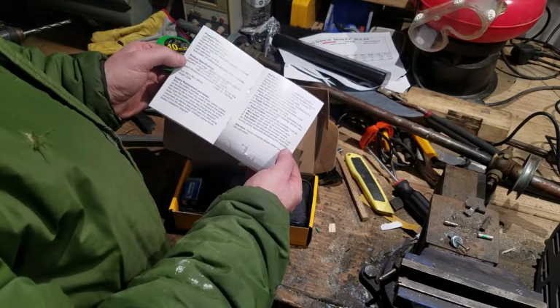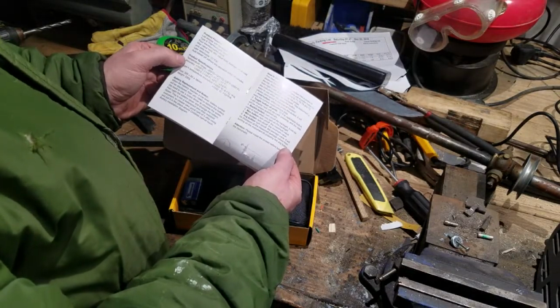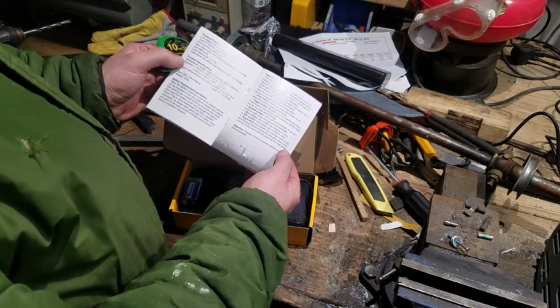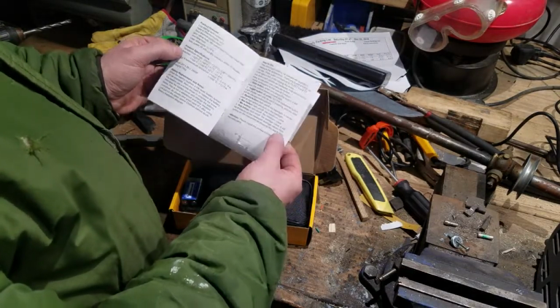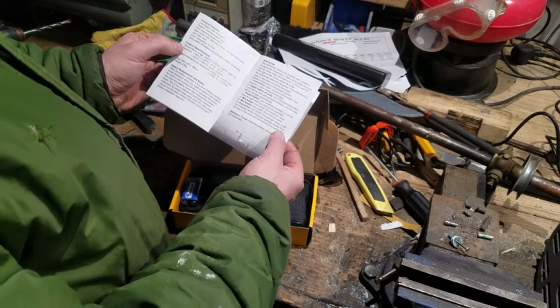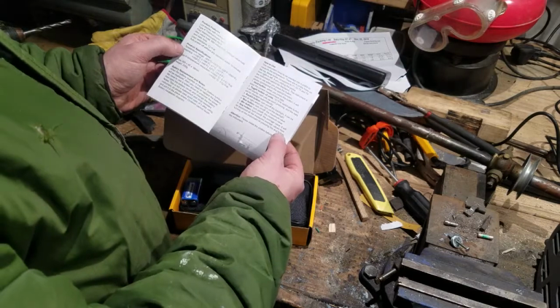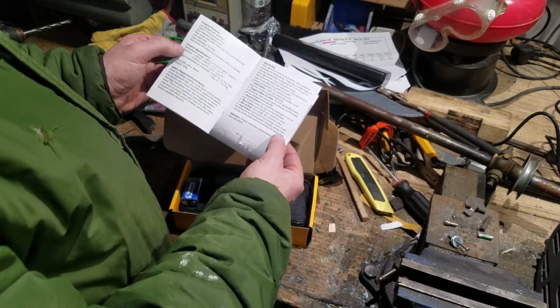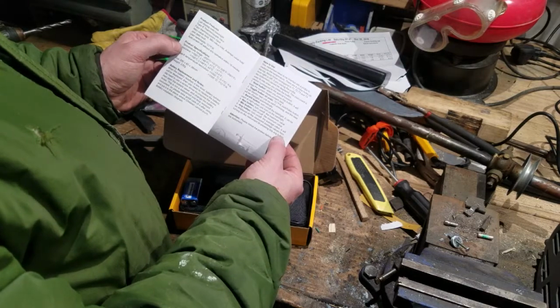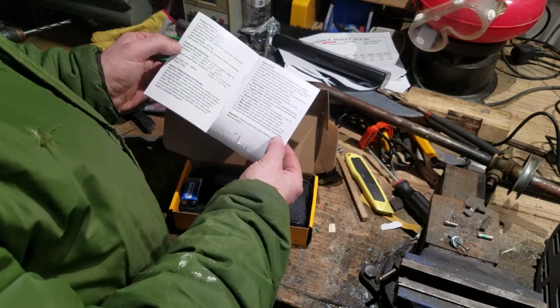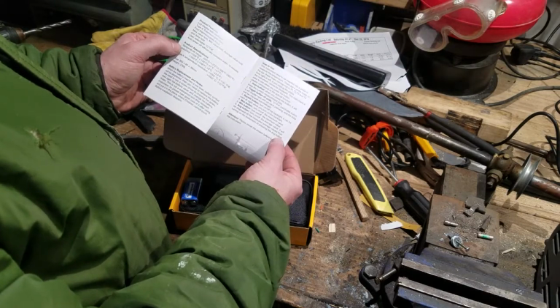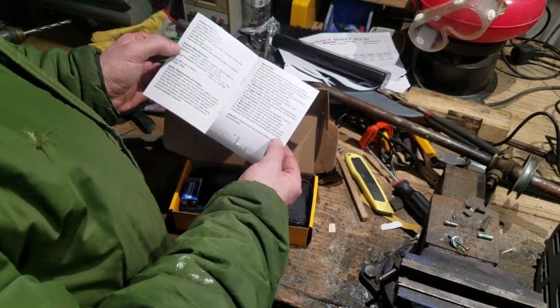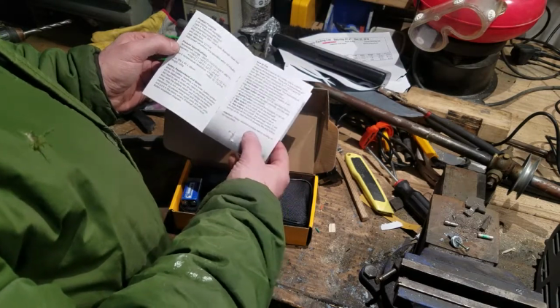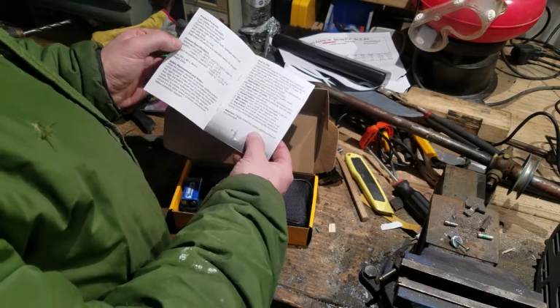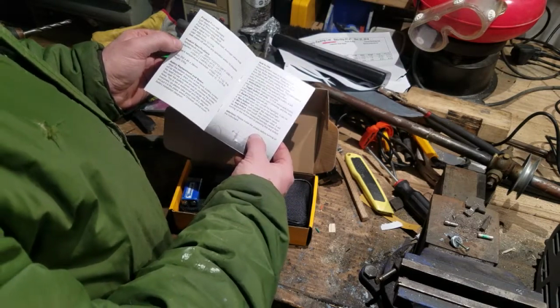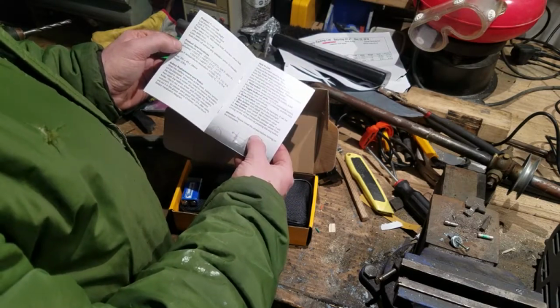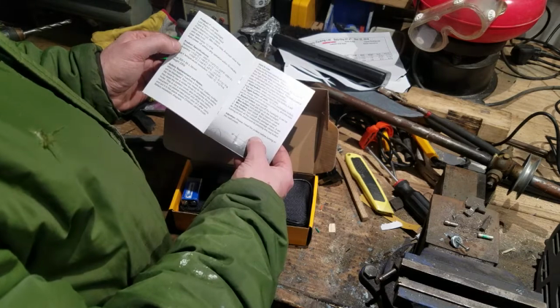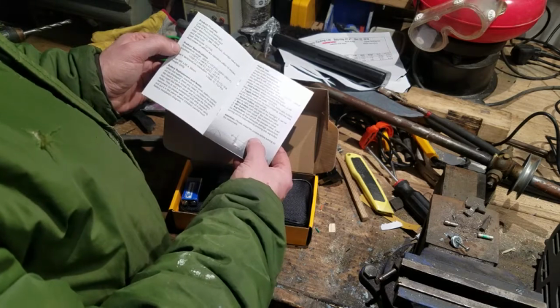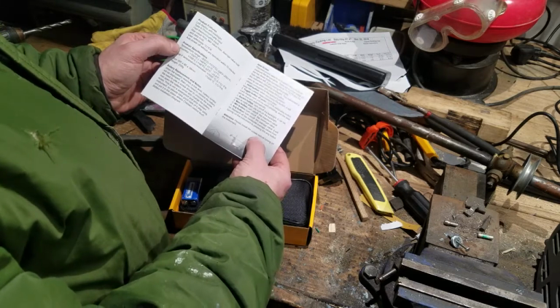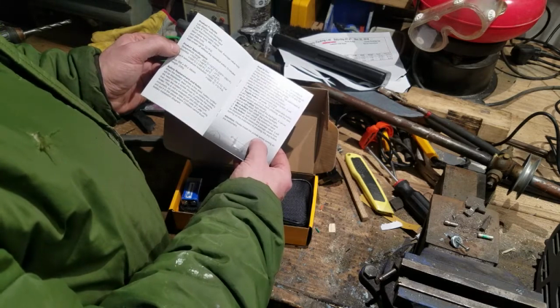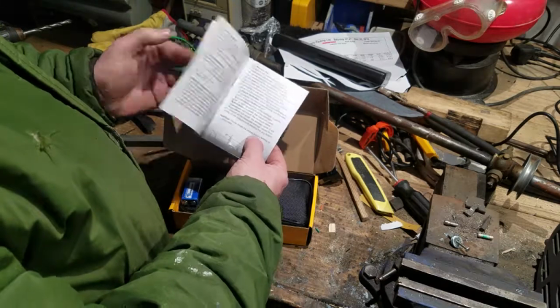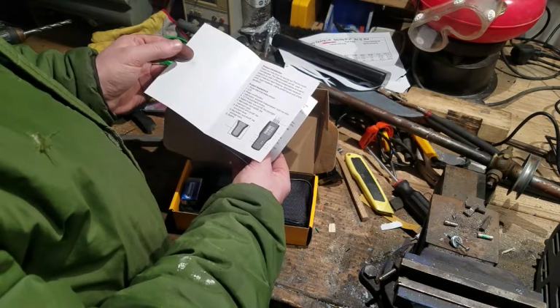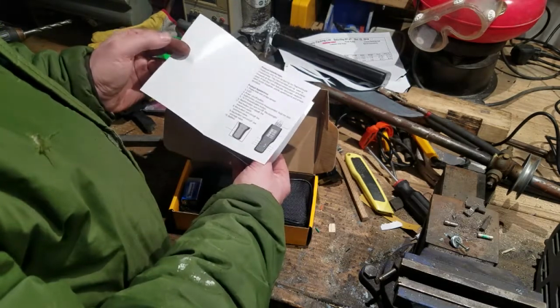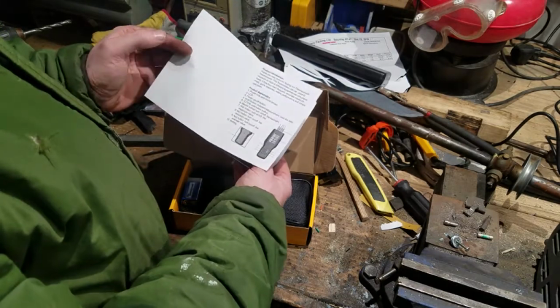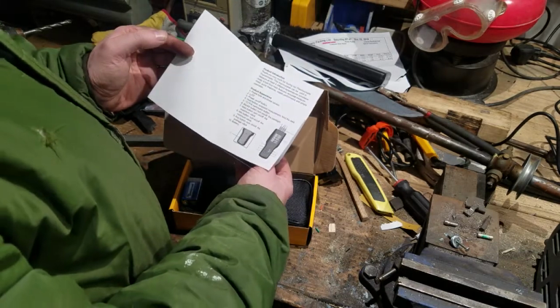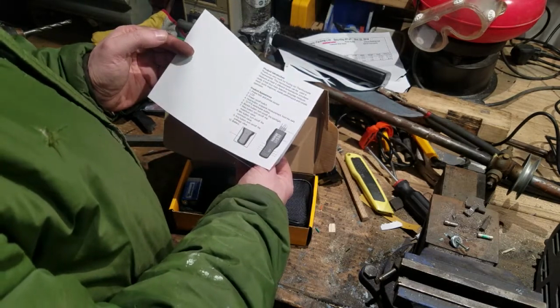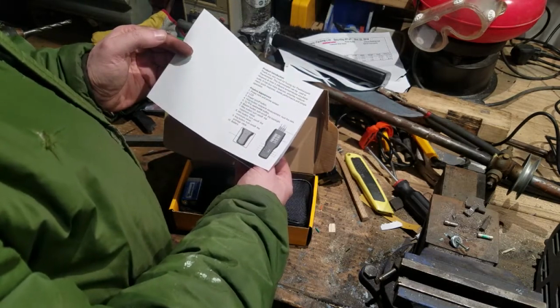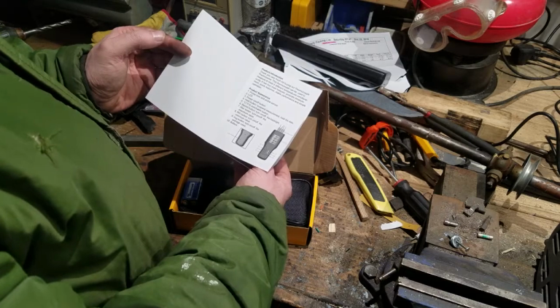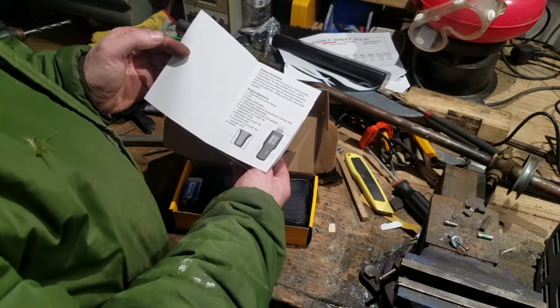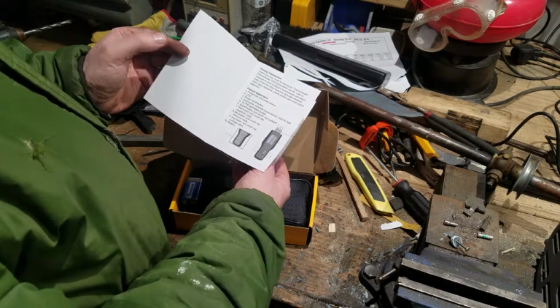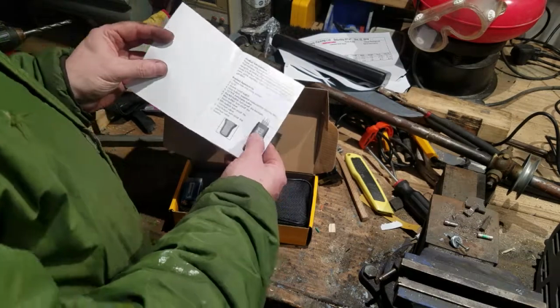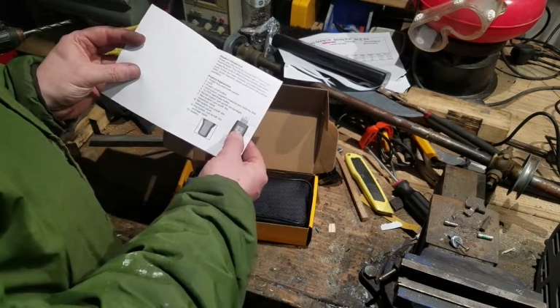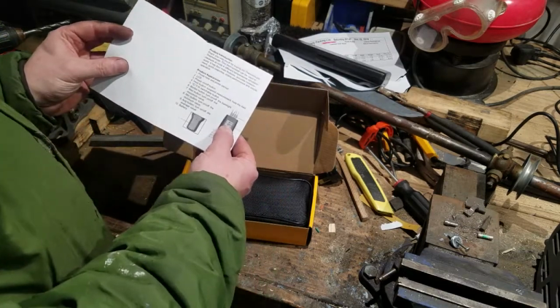Only three pages — doesn't get much easier than that. It covers product features, when to replace the battery, how to use it, and under attention: please install the probes before turning on the instrument. That might be useful.